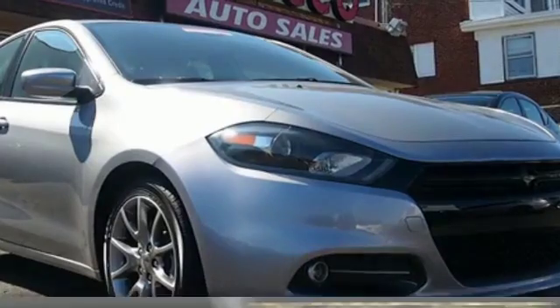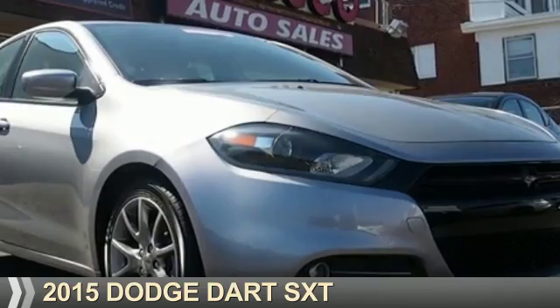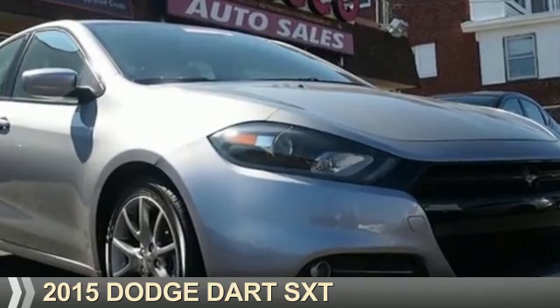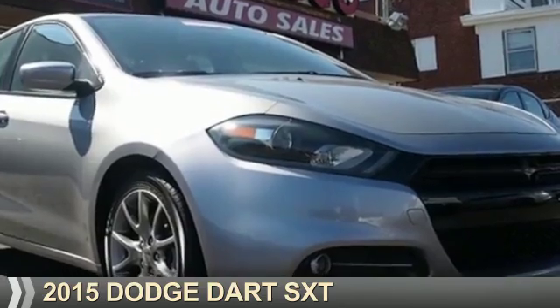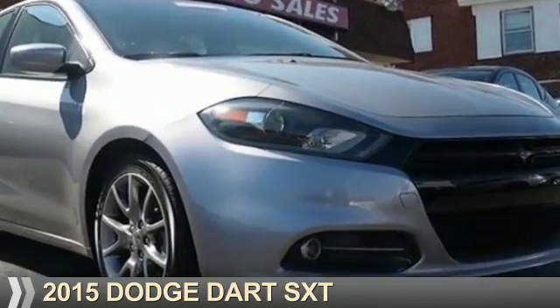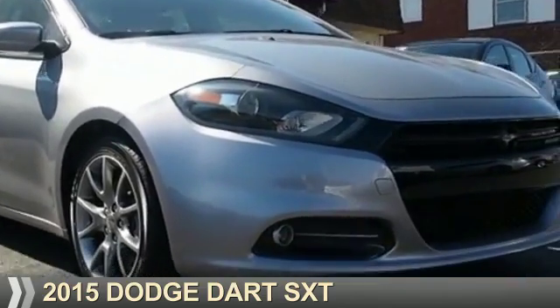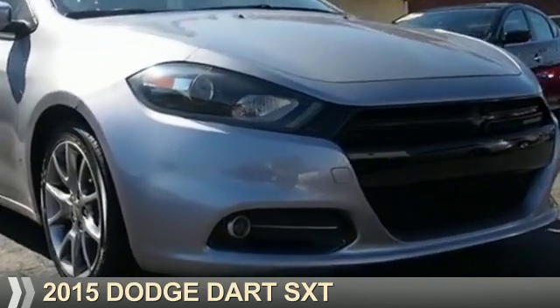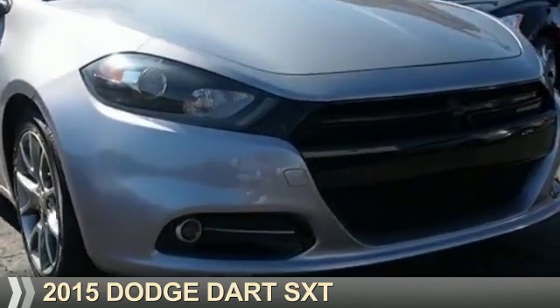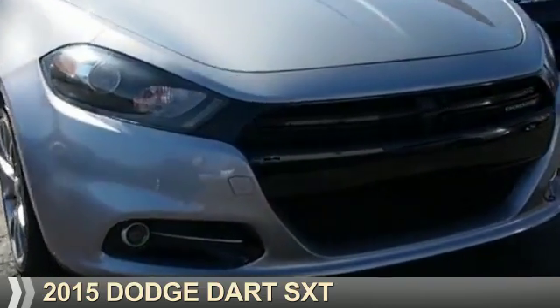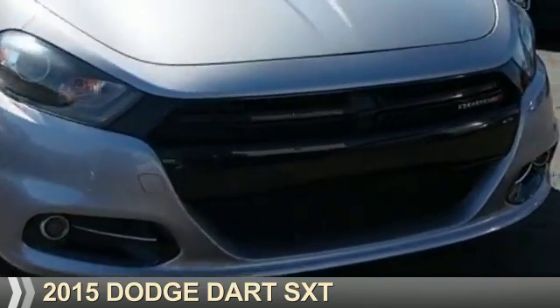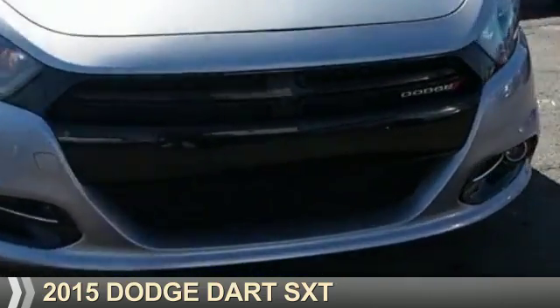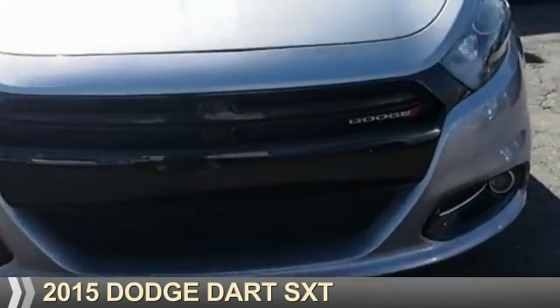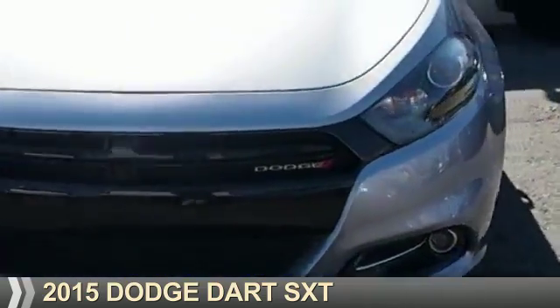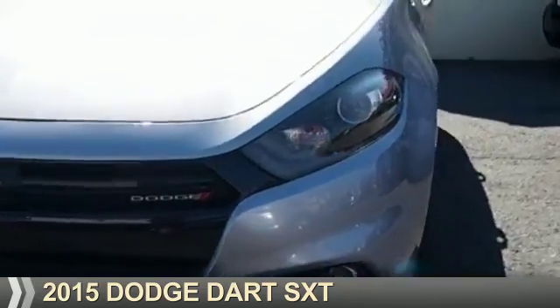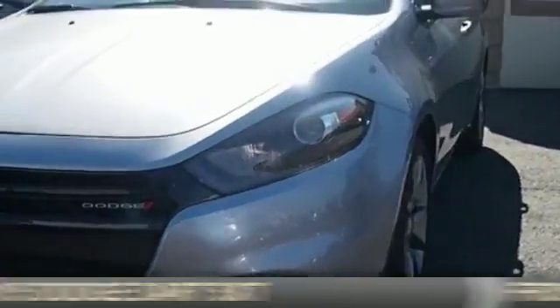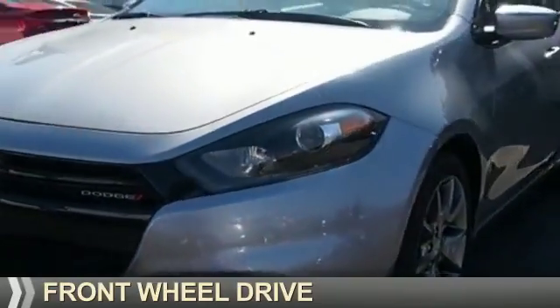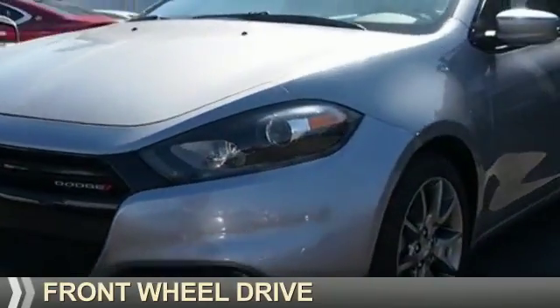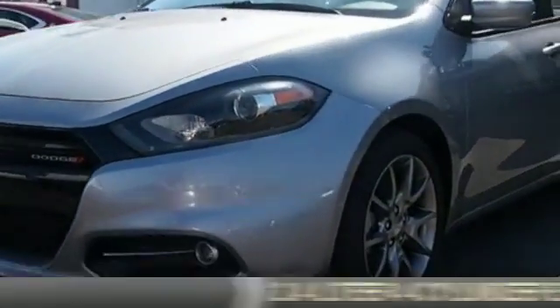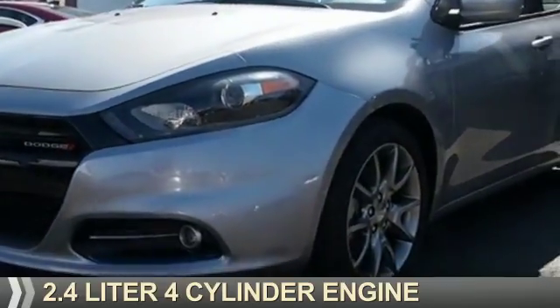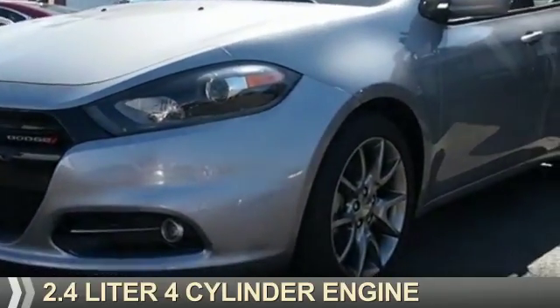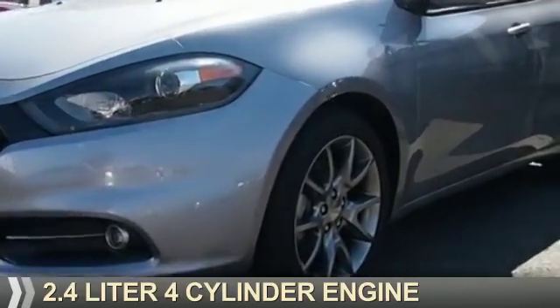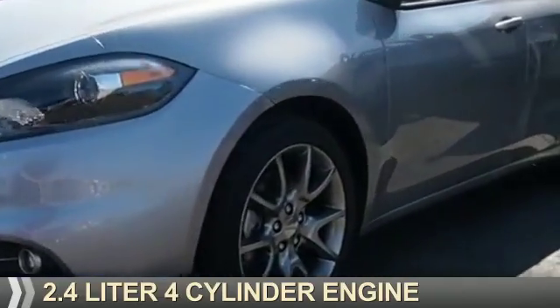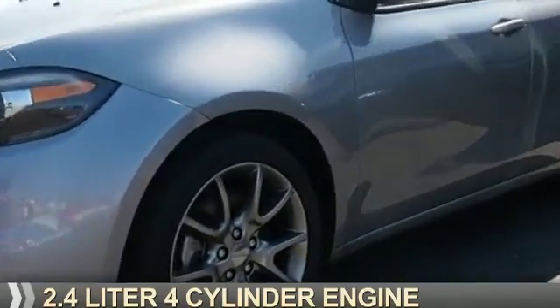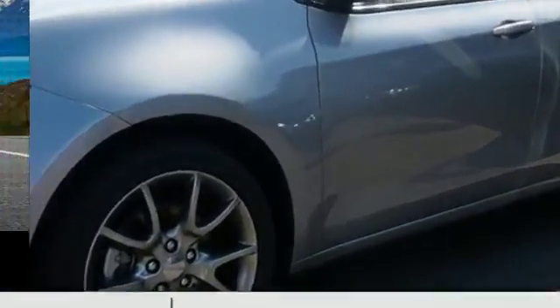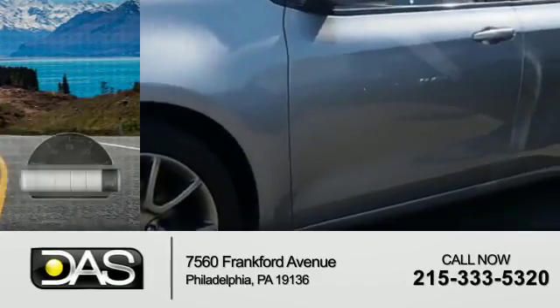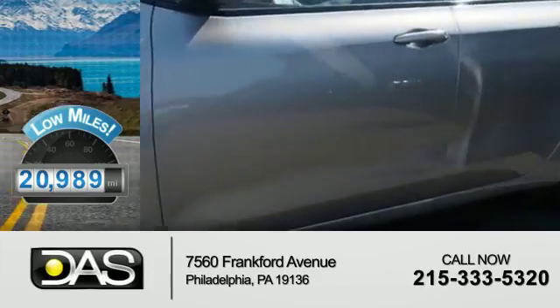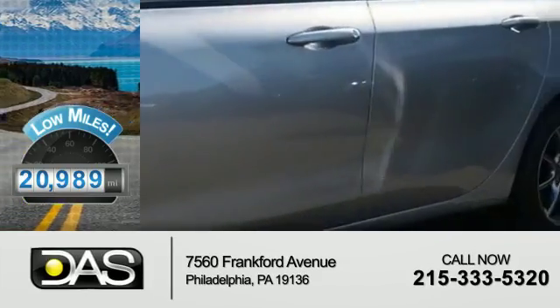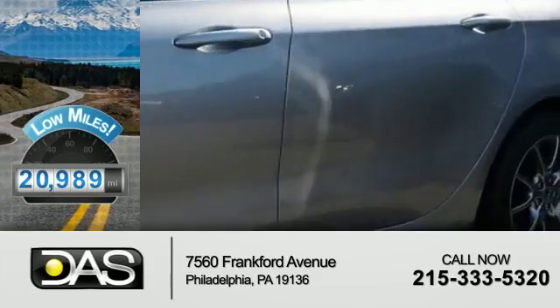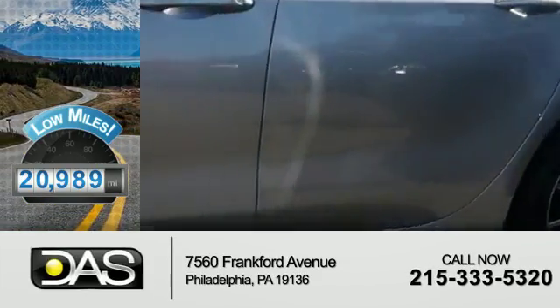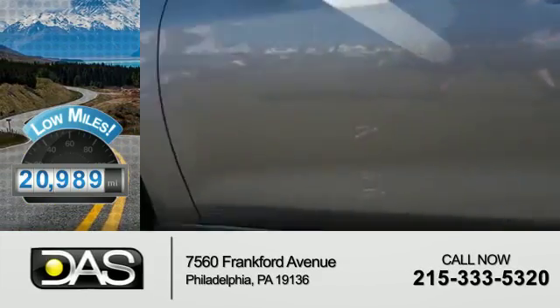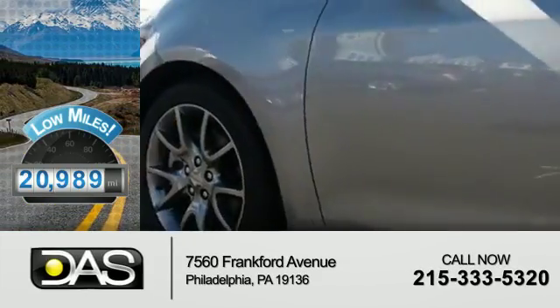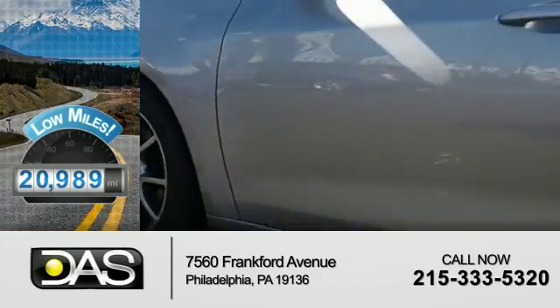Presenting the 2015 Dodge Dart — grab life by the horns. It's powered by Front Wheel Drive and a 2.4-liter four-cylinder engine. With fewer than 25,000 miles, this vehicle has a long road ahead.